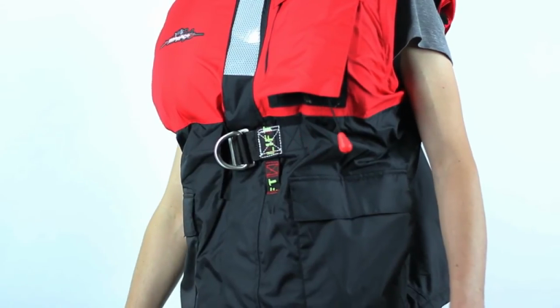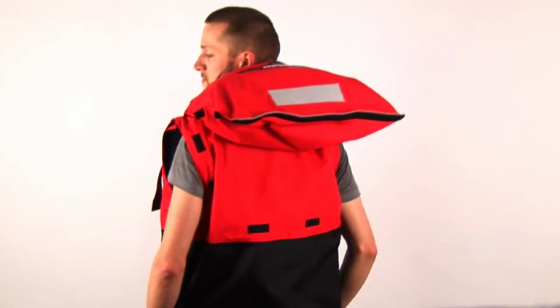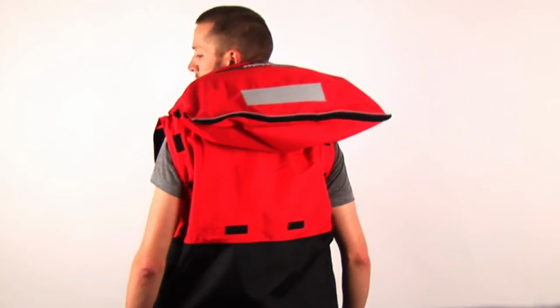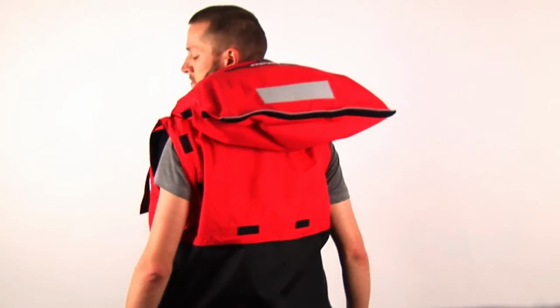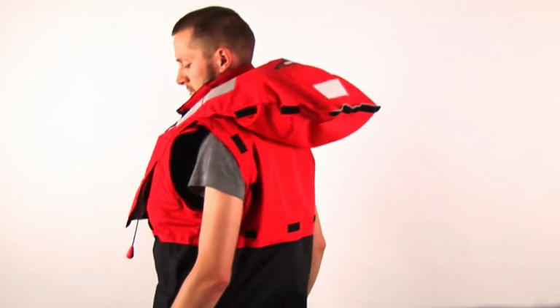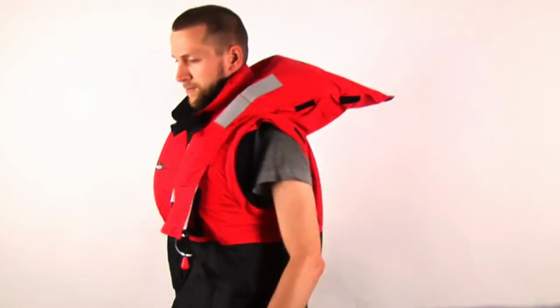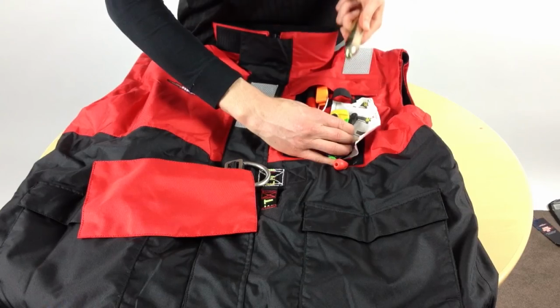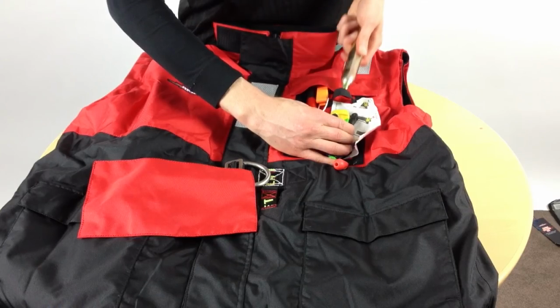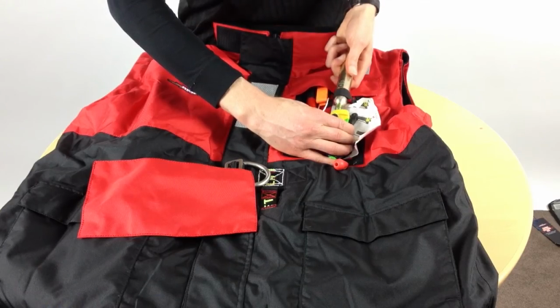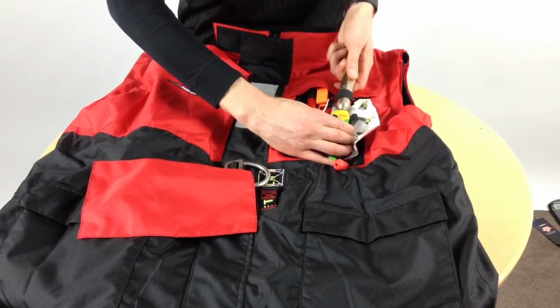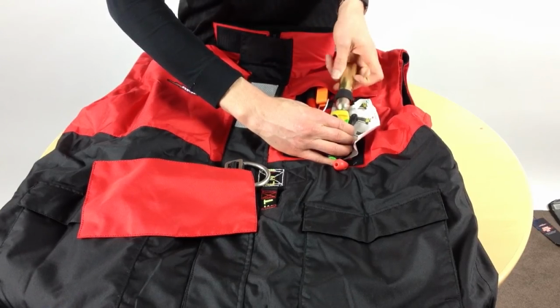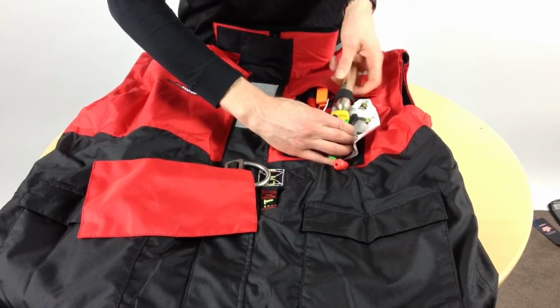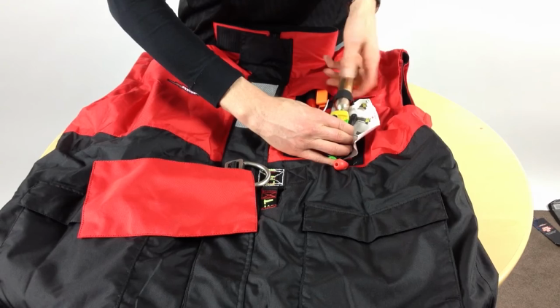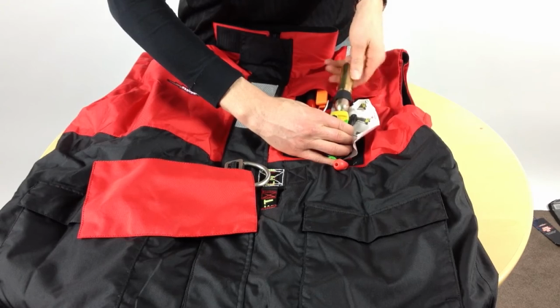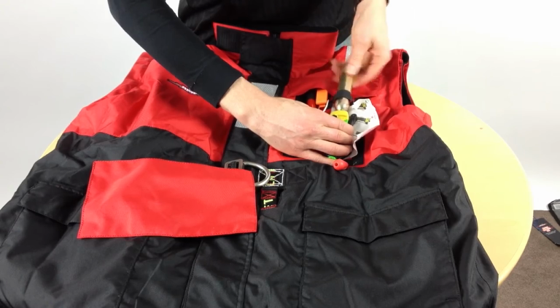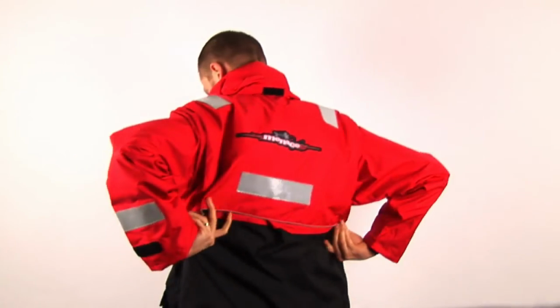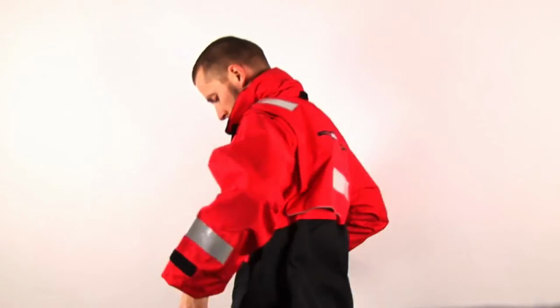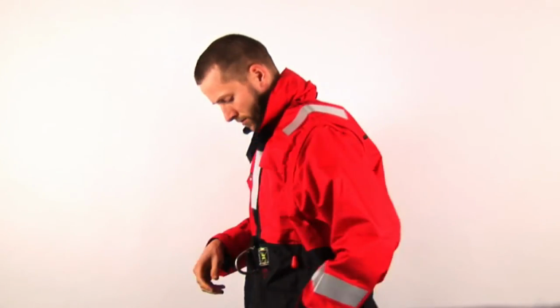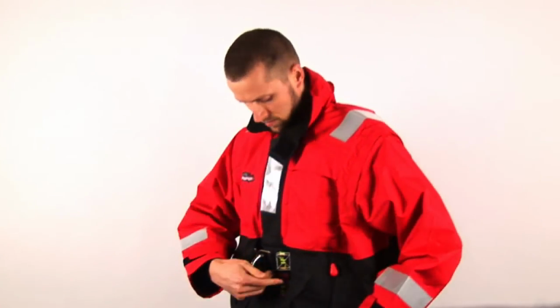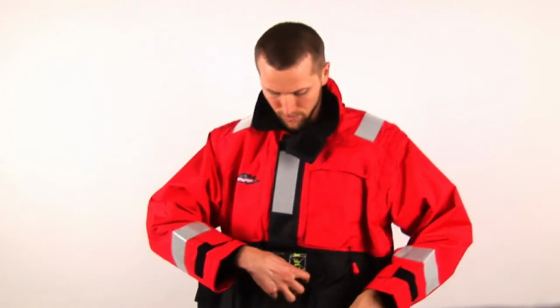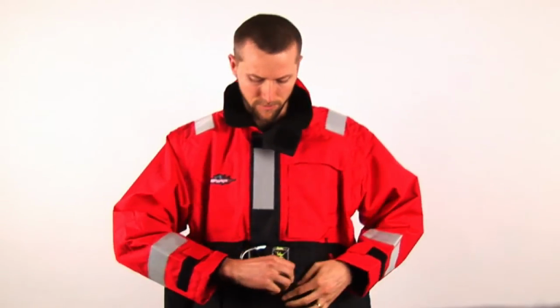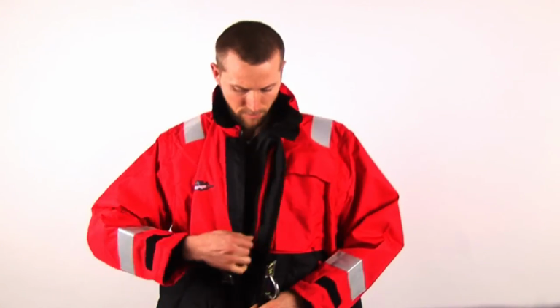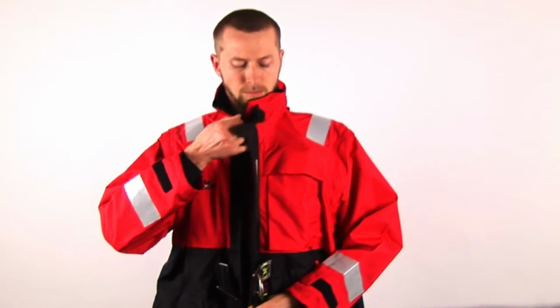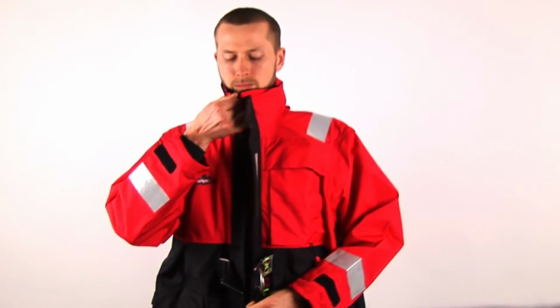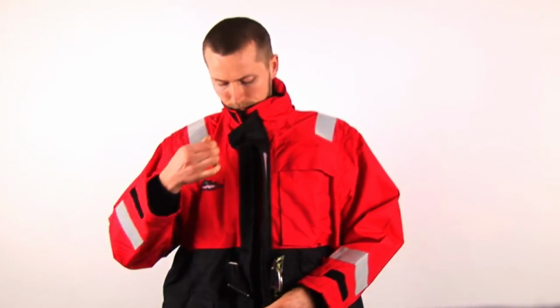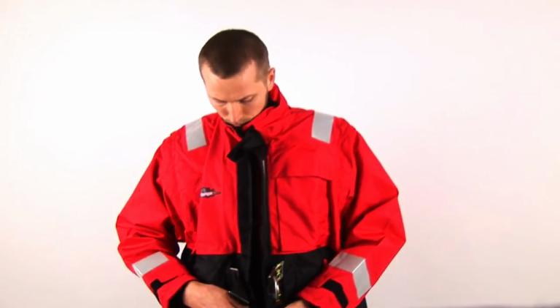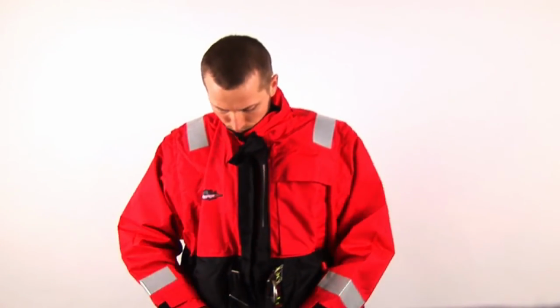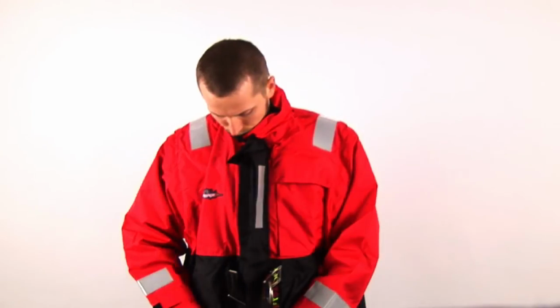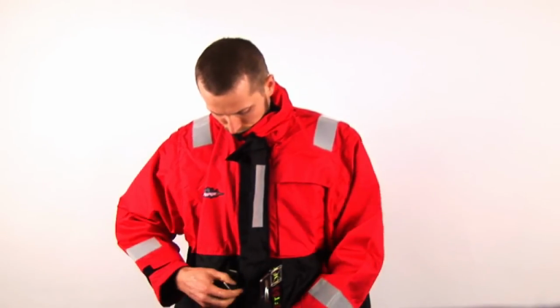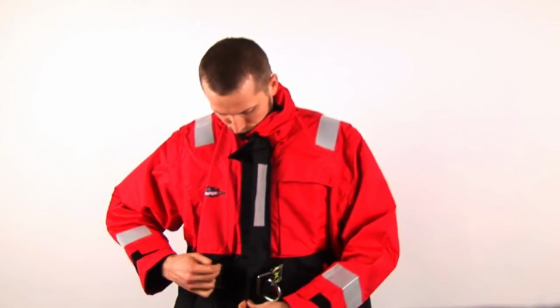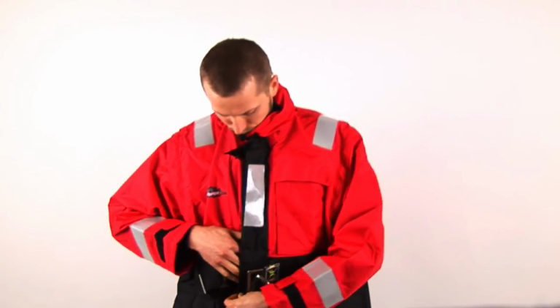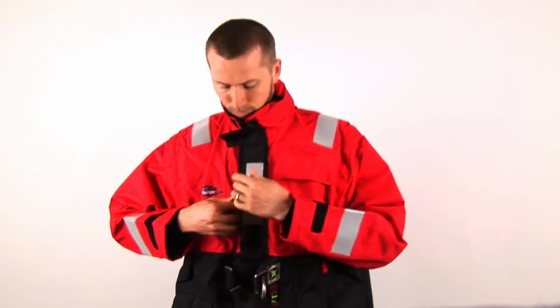Additional replacement gas cylinders, clips and seals can be purchased separately if required. The Mendes All-Weather Life Jacket — available at menacemarine.com.au.